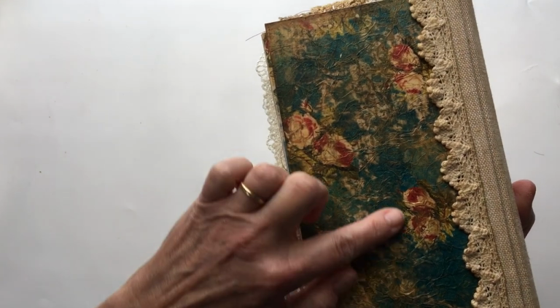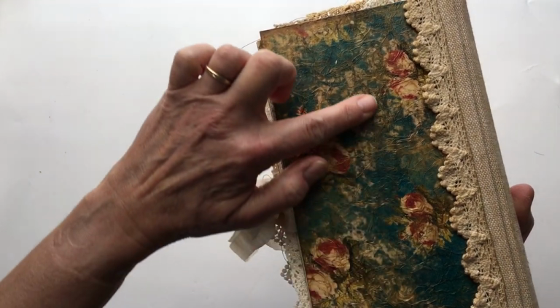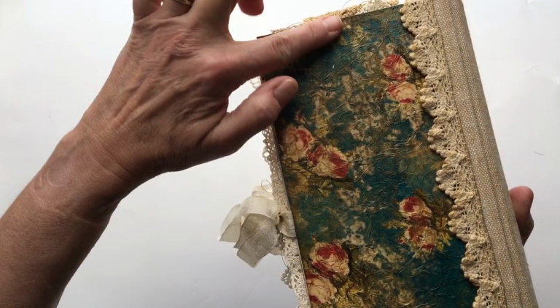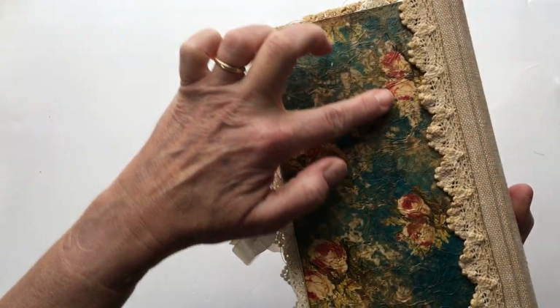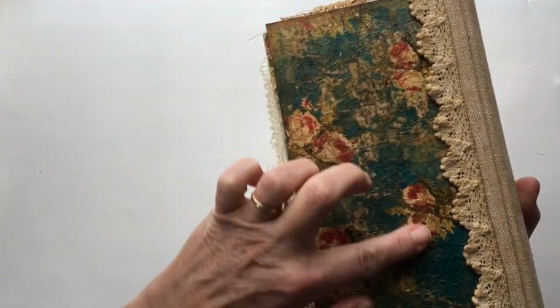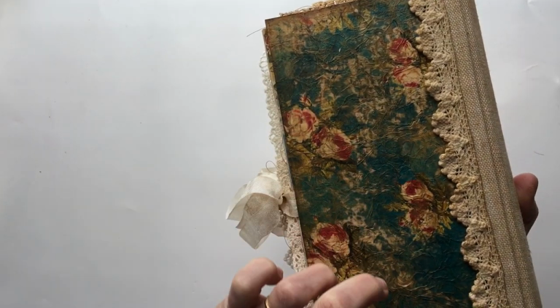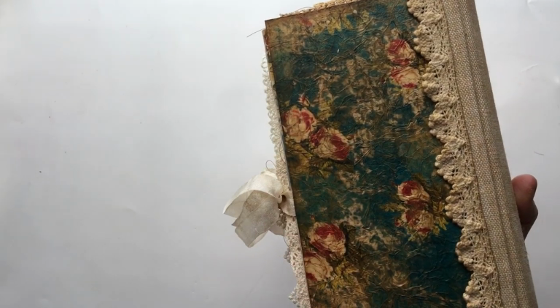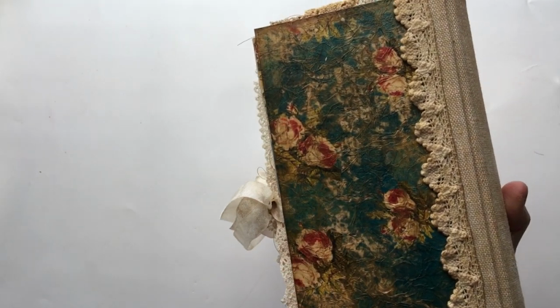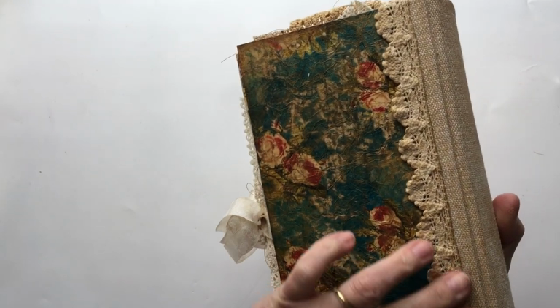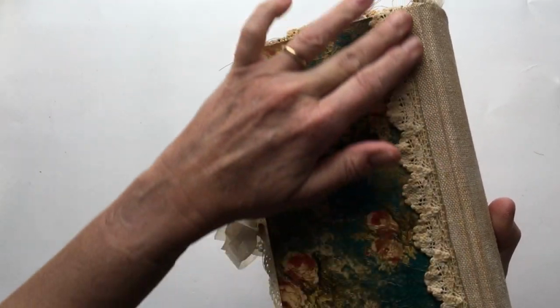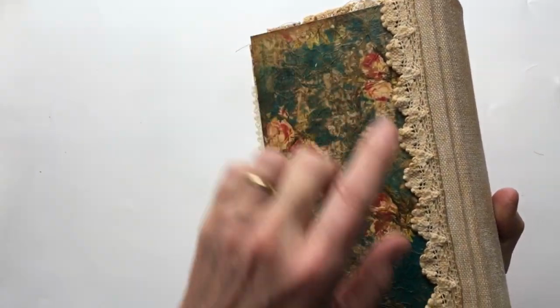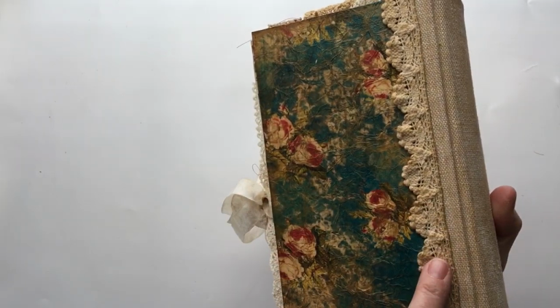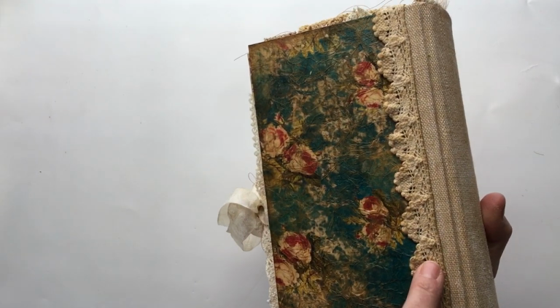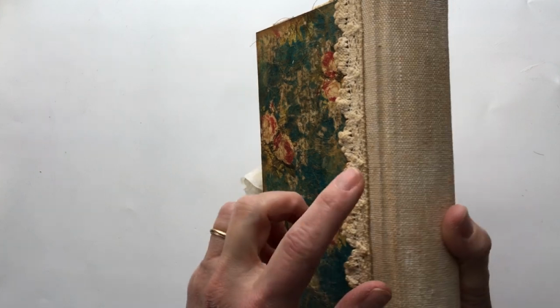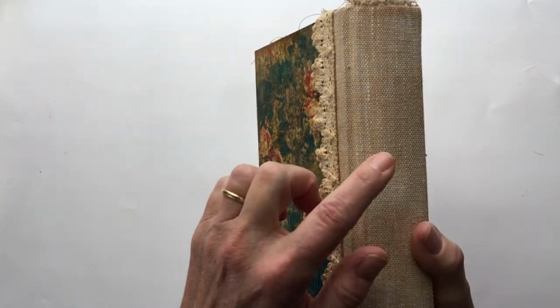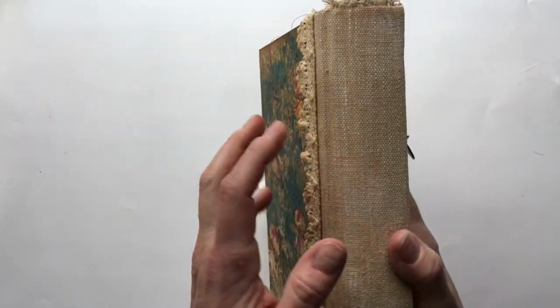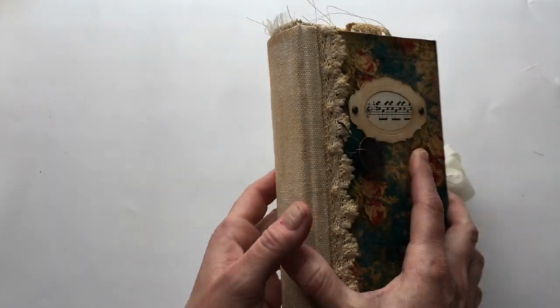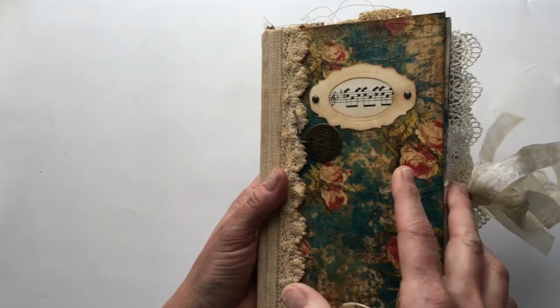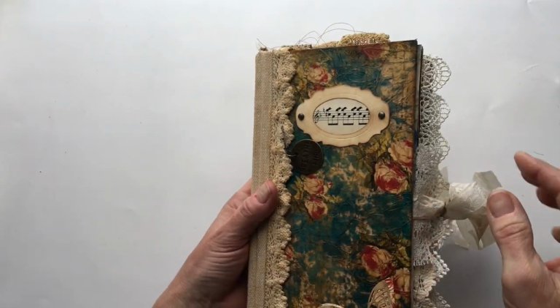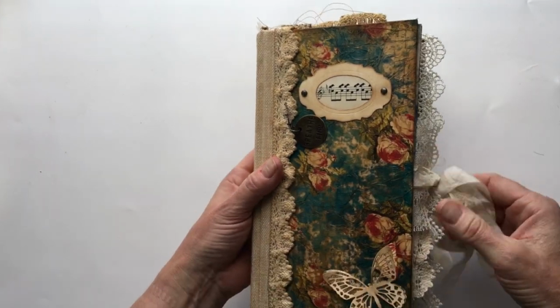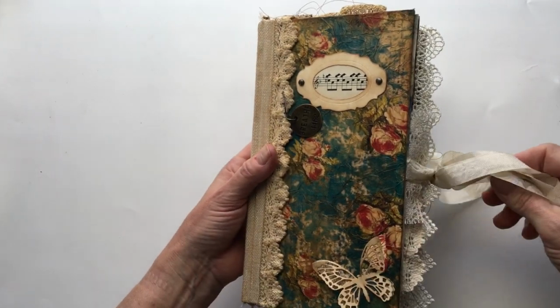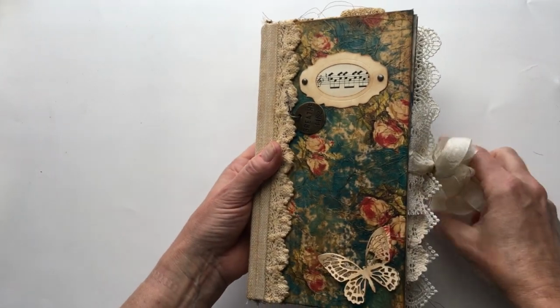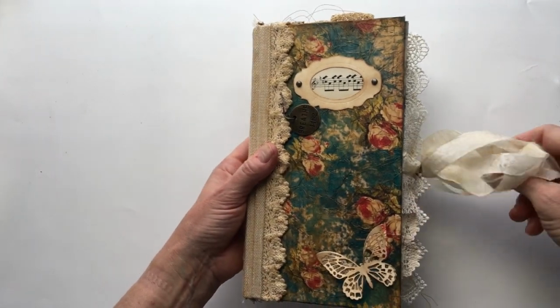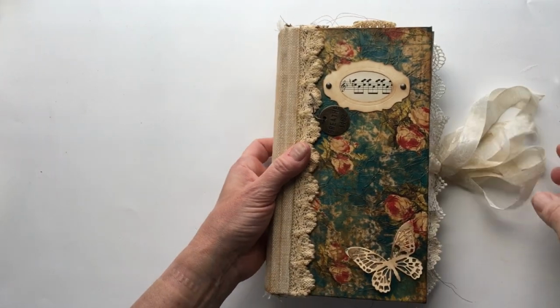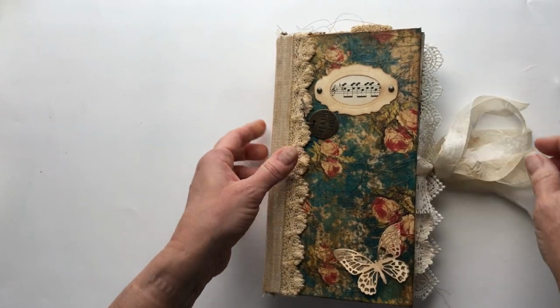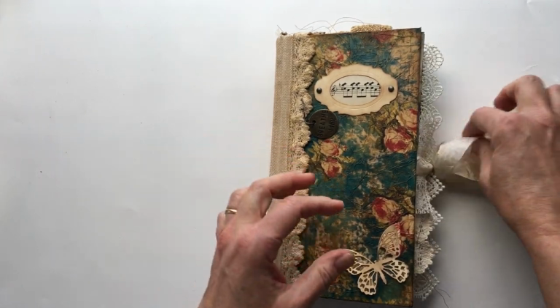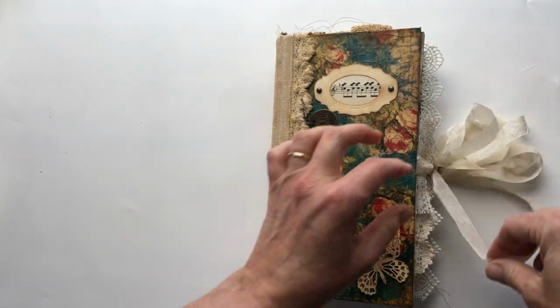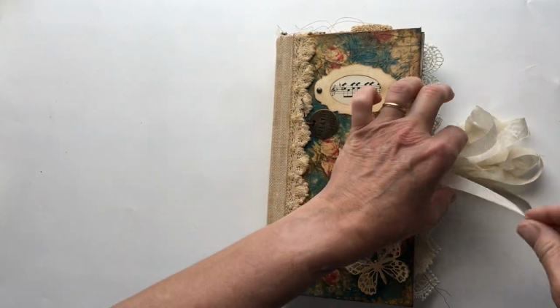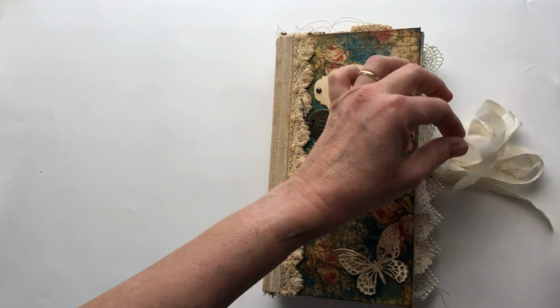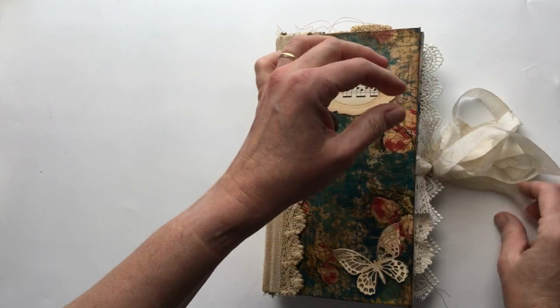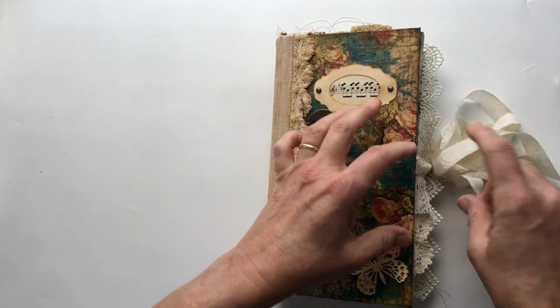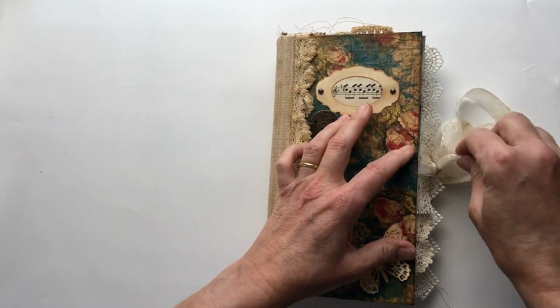This is the back of the journal again with the coffee-dyed lace and the grungied-up linen. So let's just get right into this.